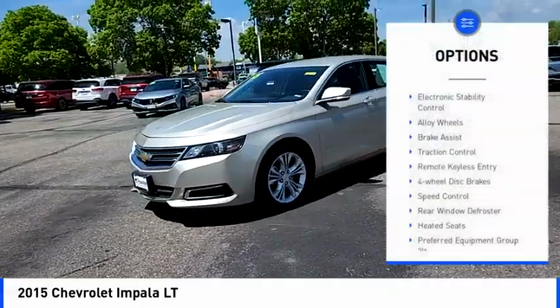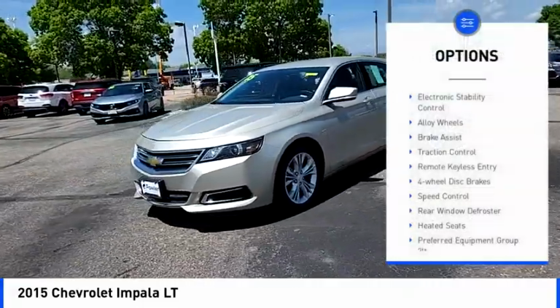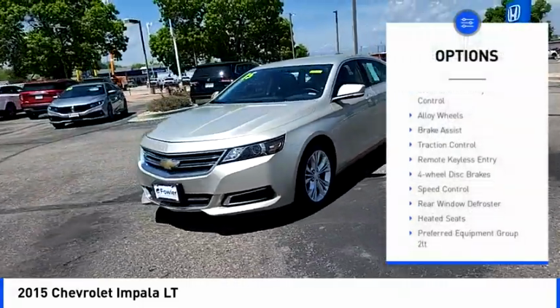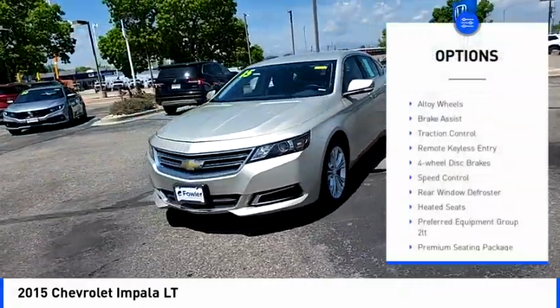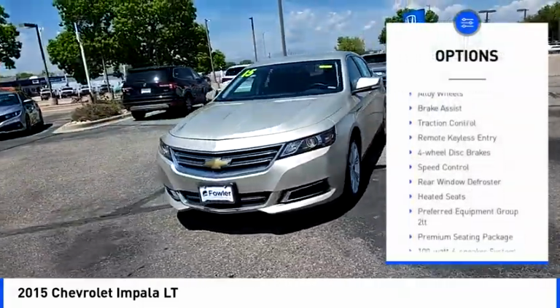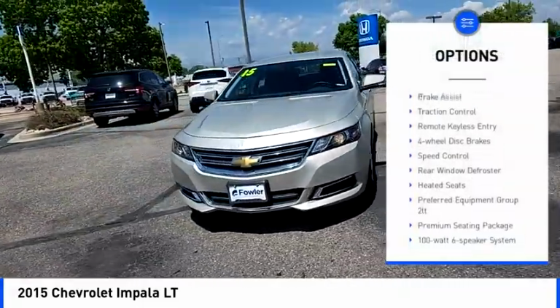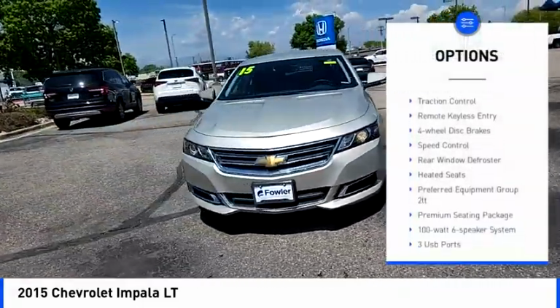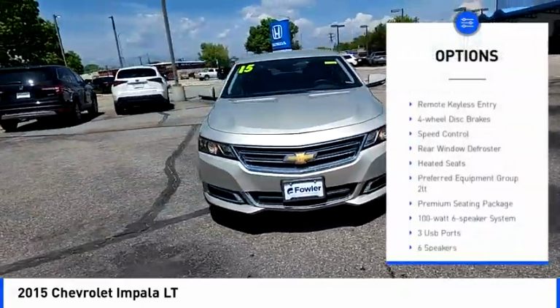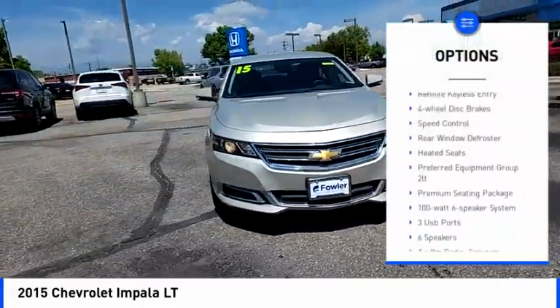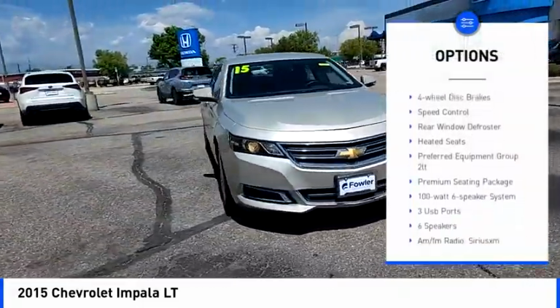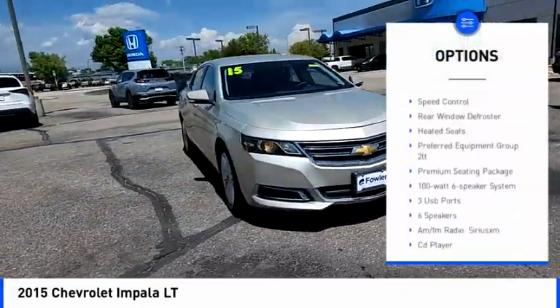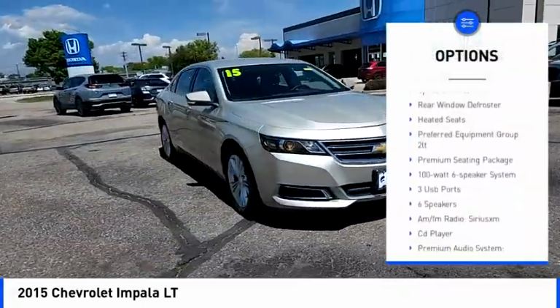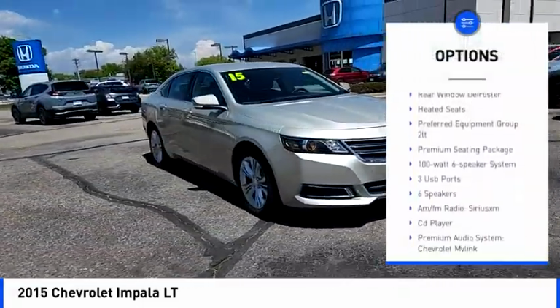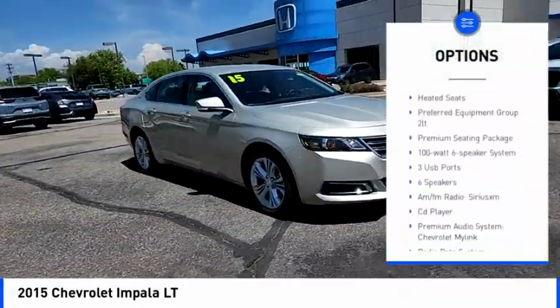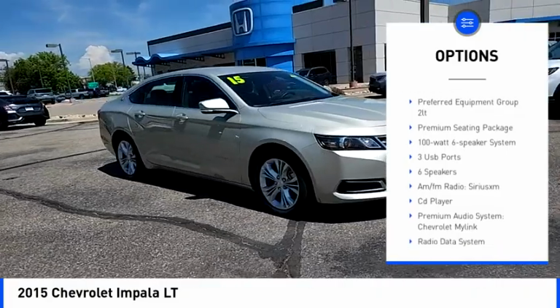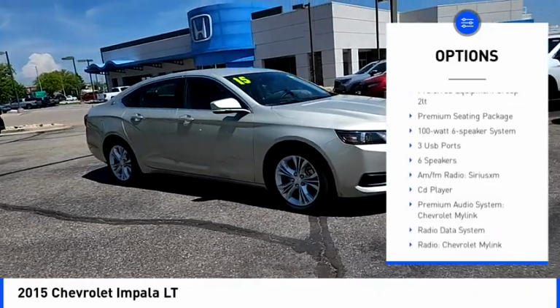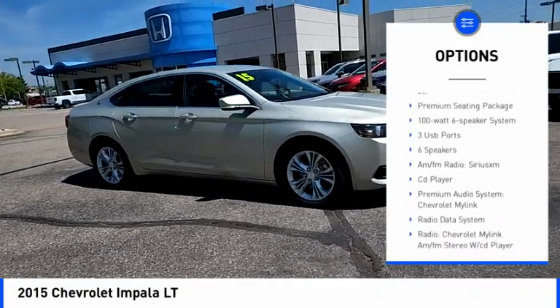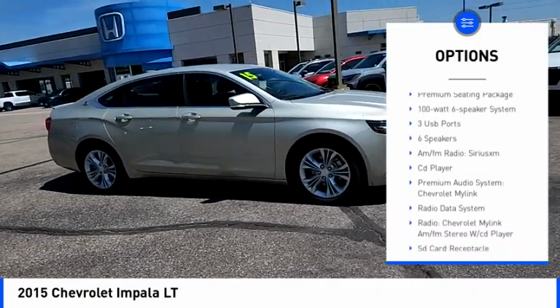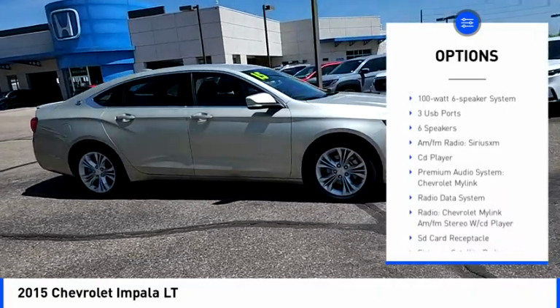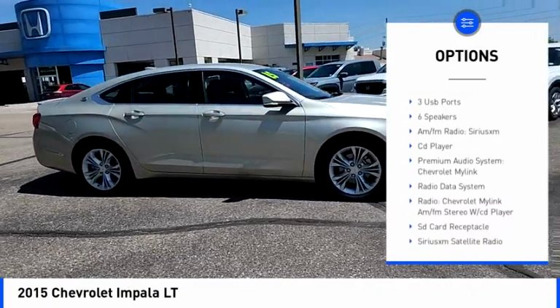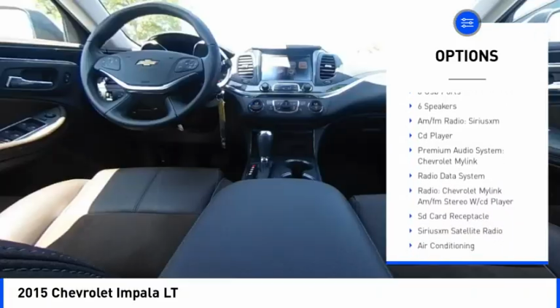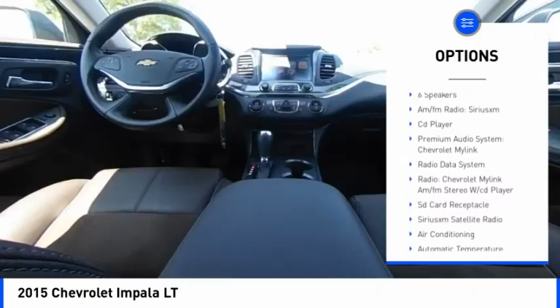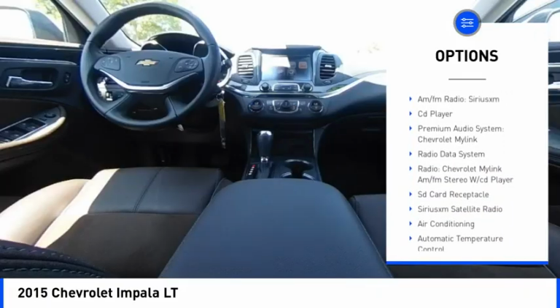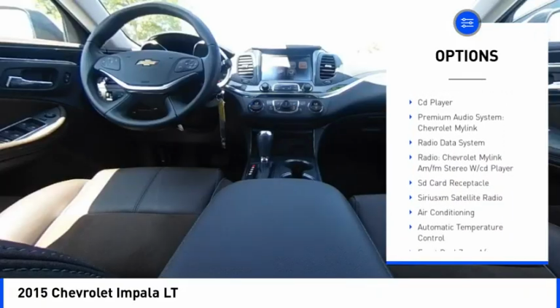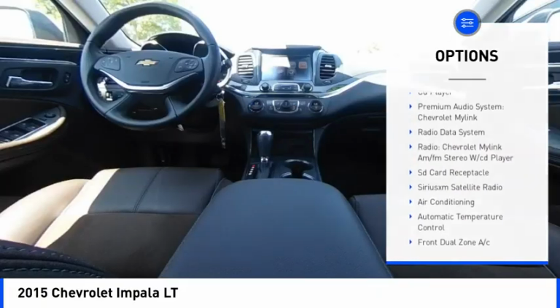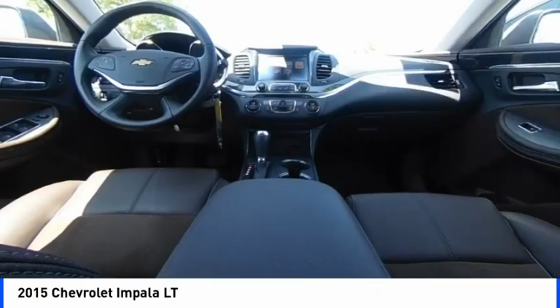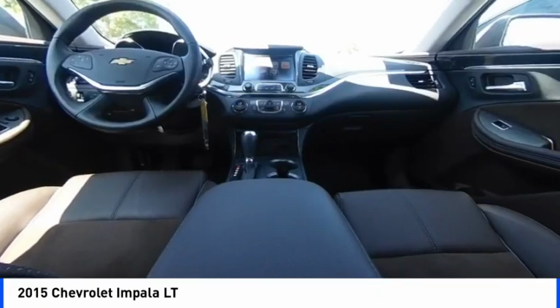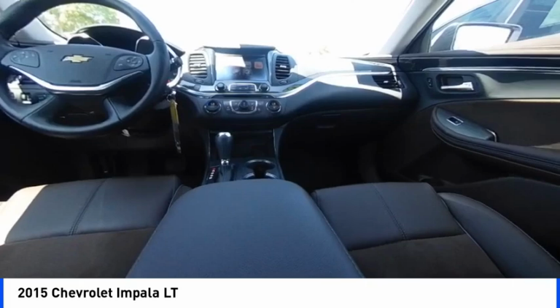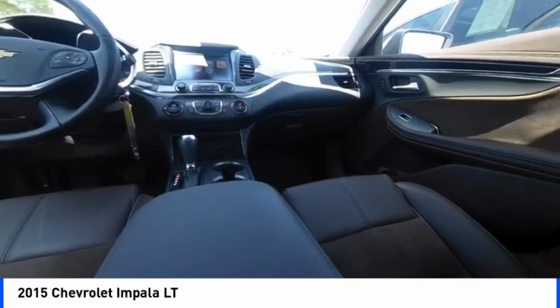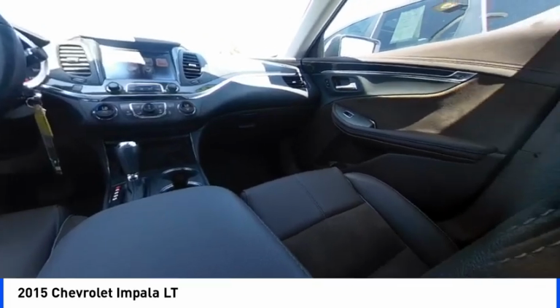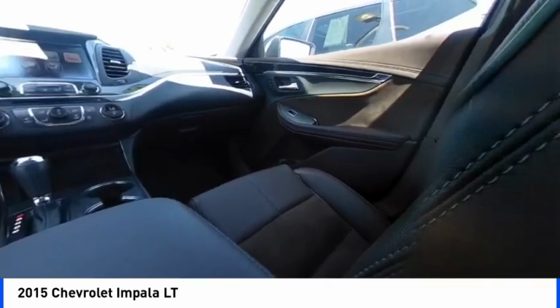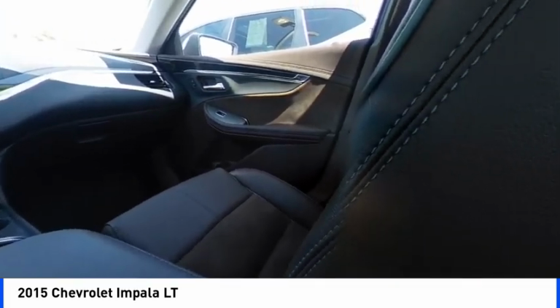Electronic stability control, alloy wheels, brake assist, traction control, remote keyless entry, four-wheel disc brakes, speed control, rear window defroster, heated seats.